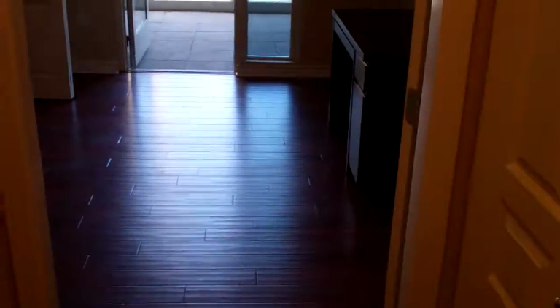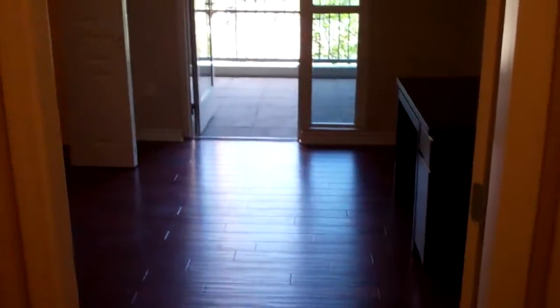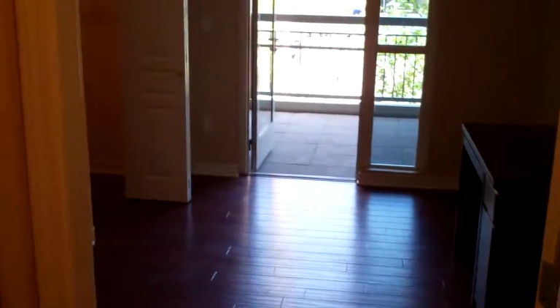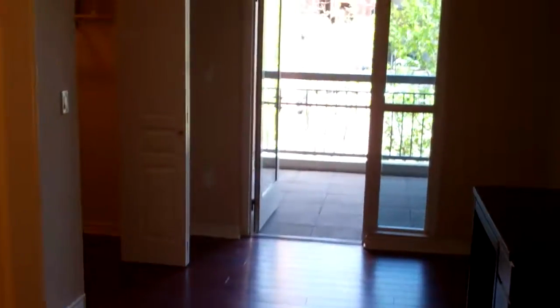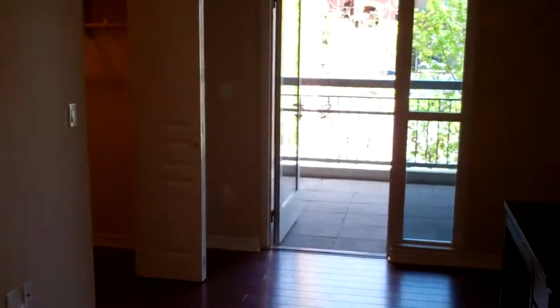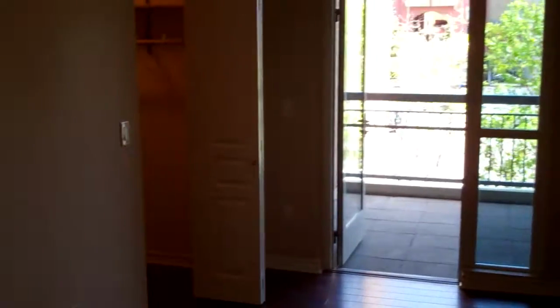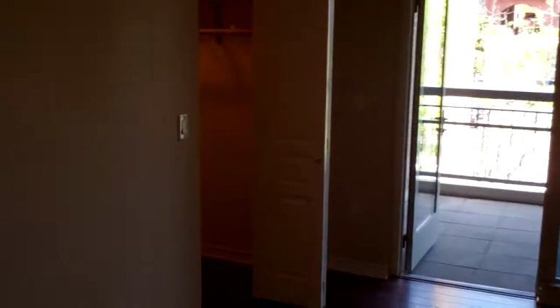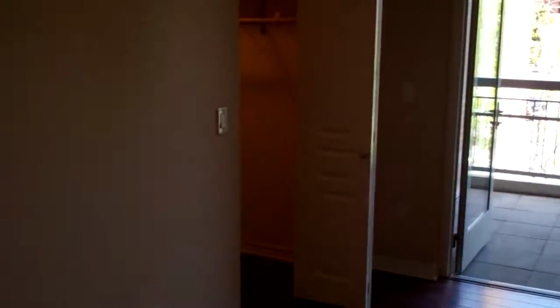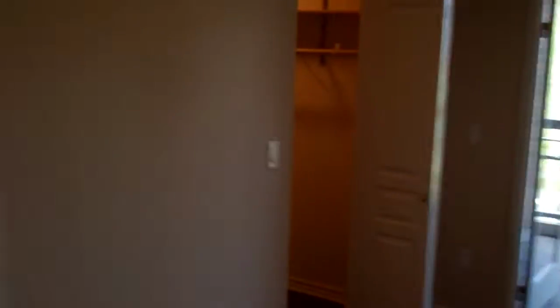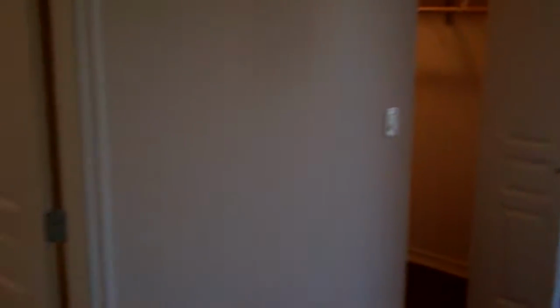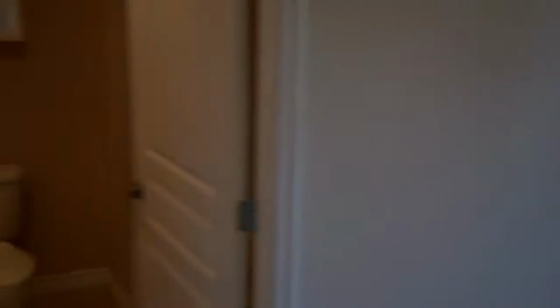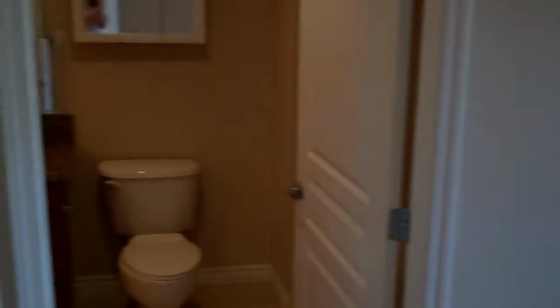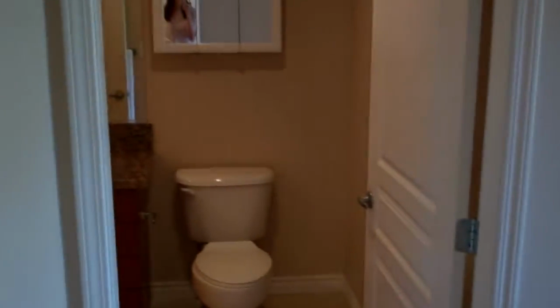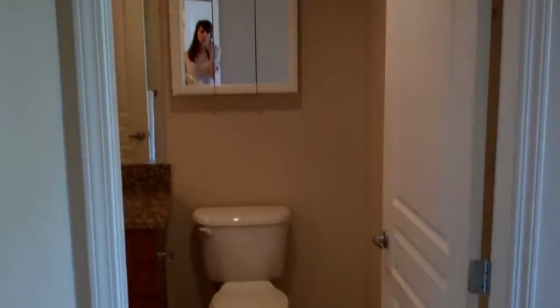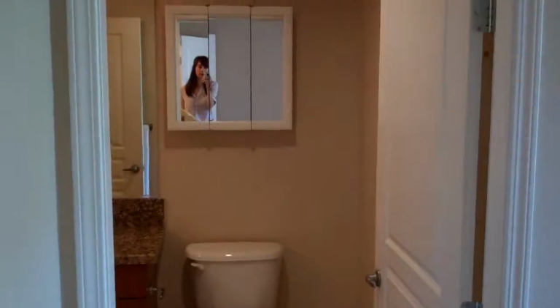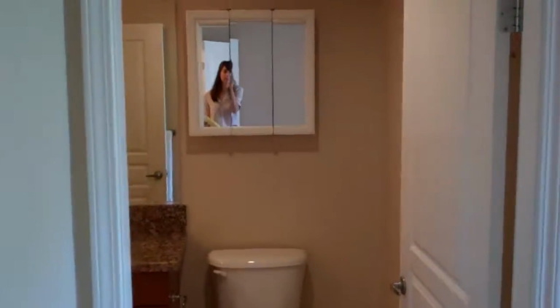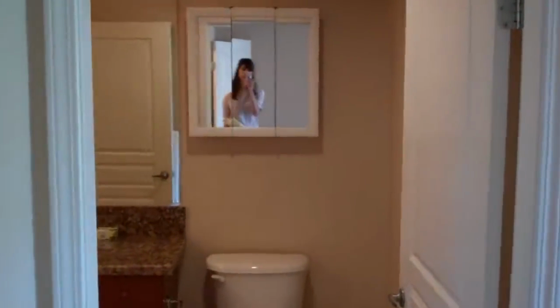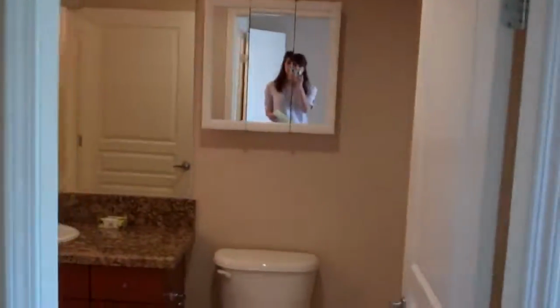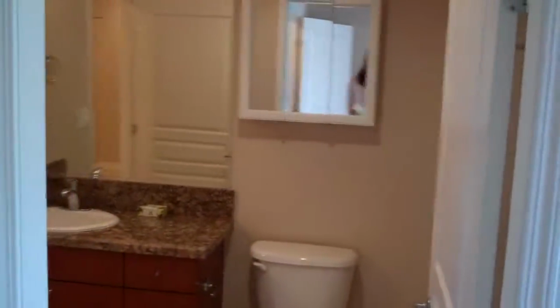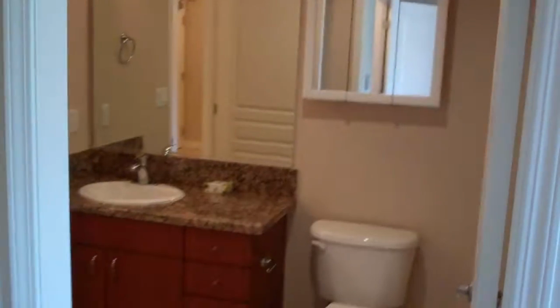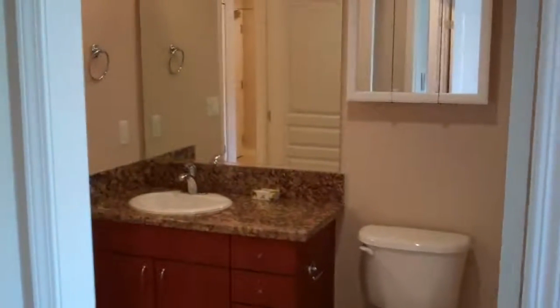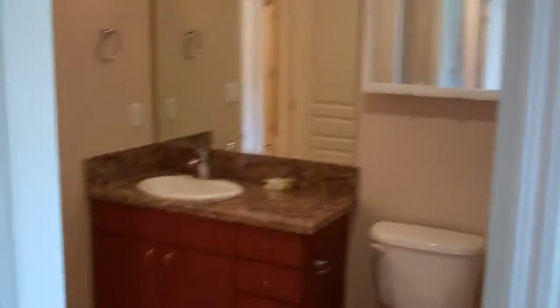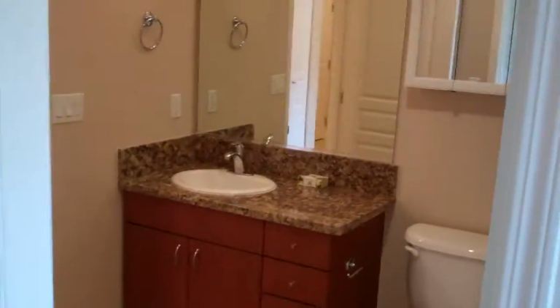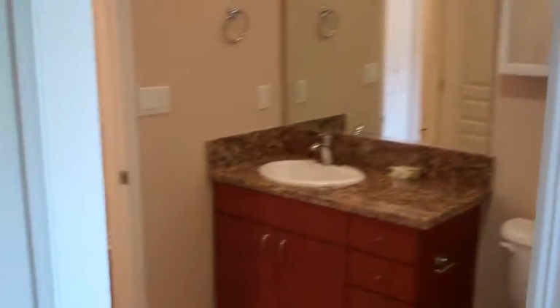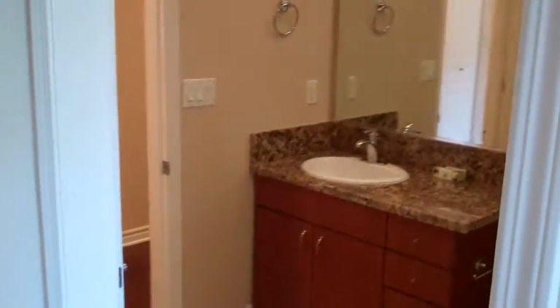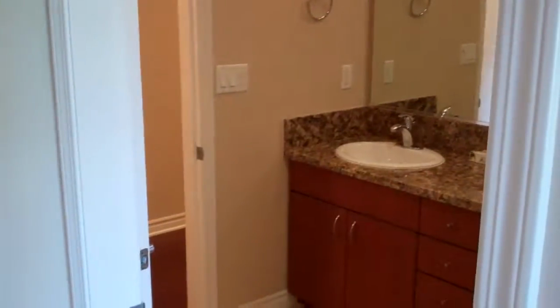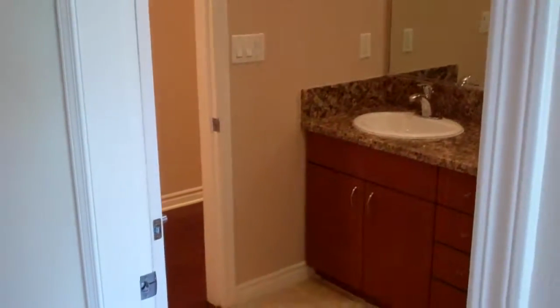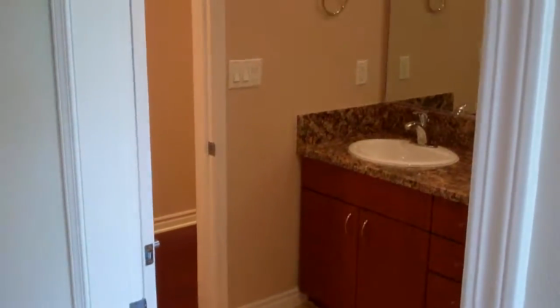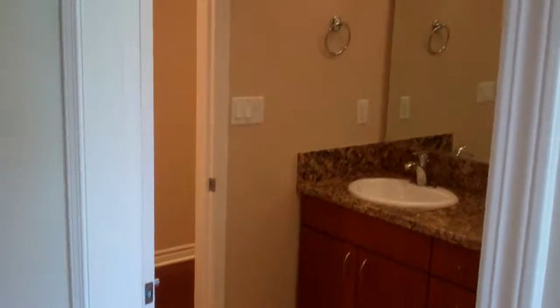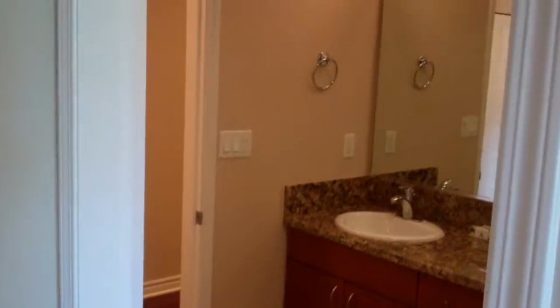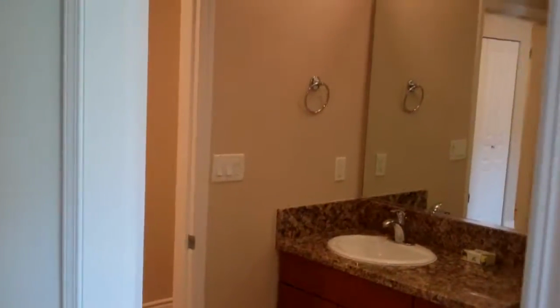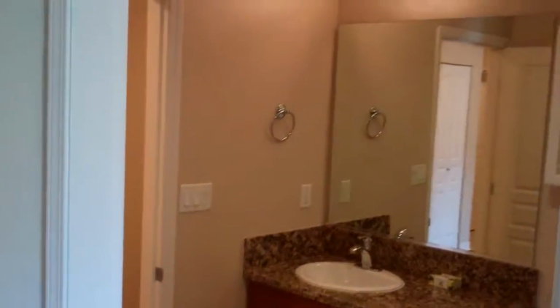The building name here is La Vida. It's a nice high-rise with some great amenities, including a heated pool, a spa, fitness center, and entertainment room.